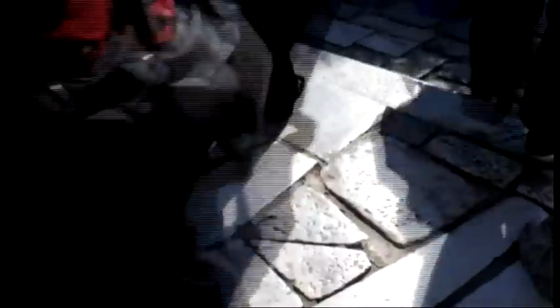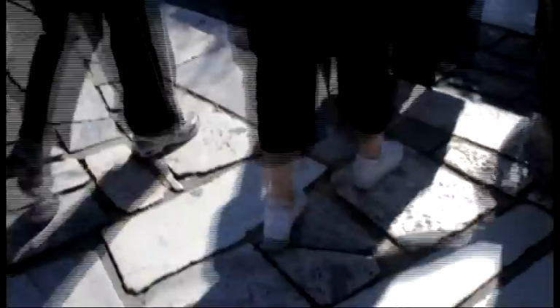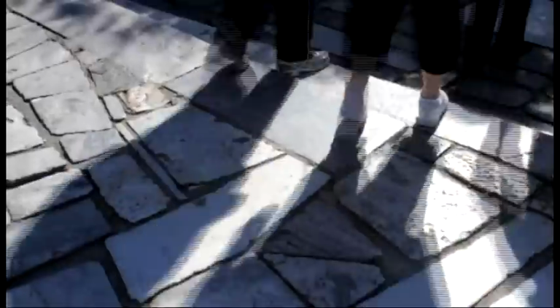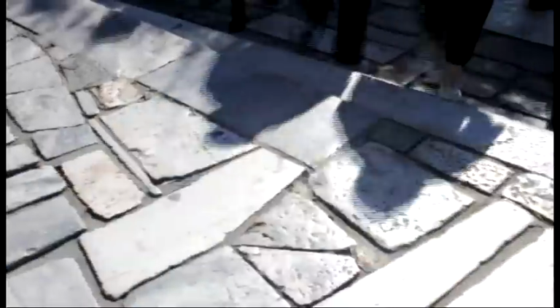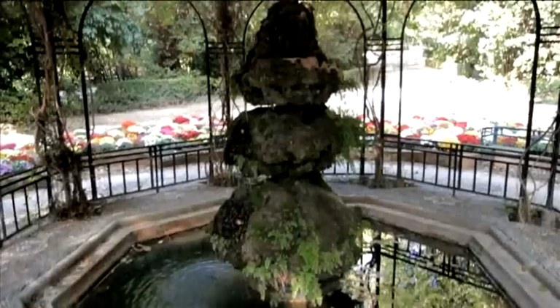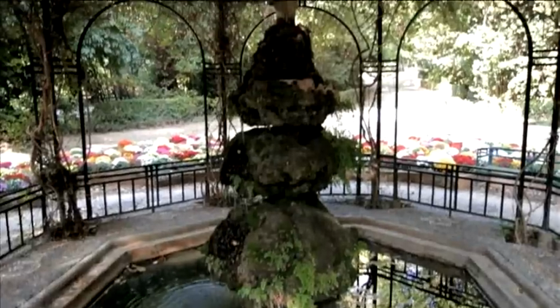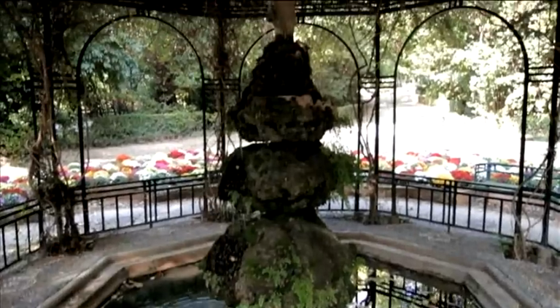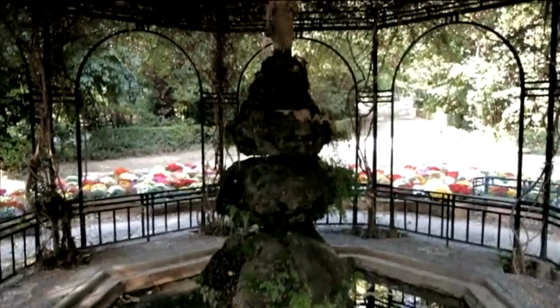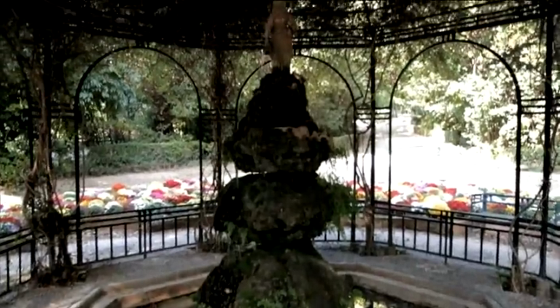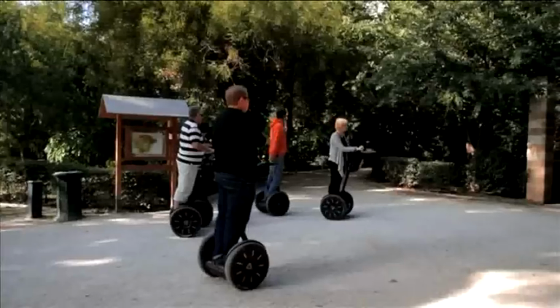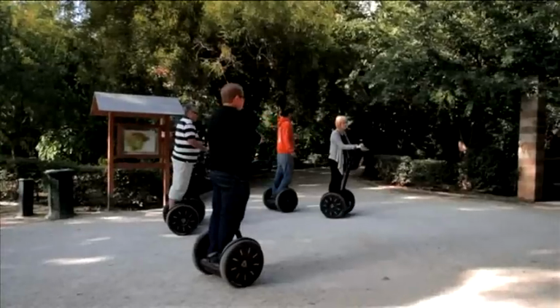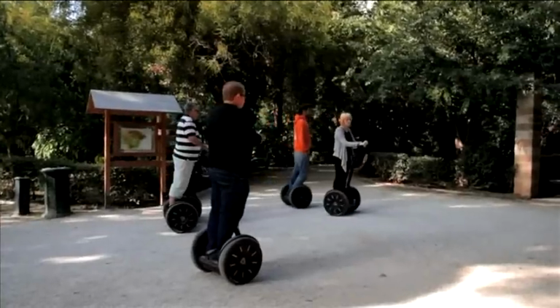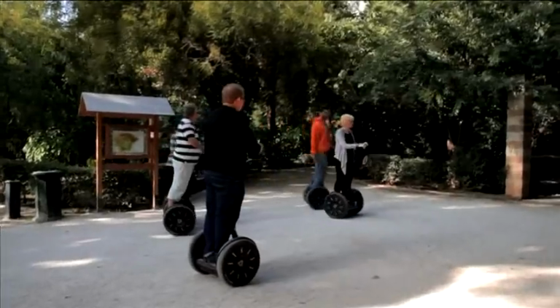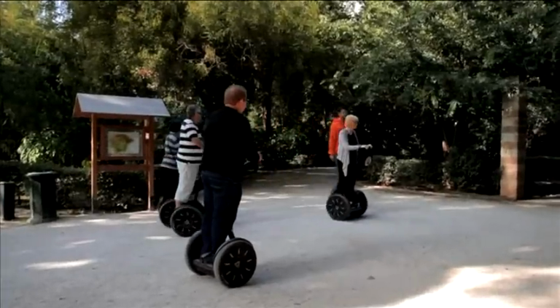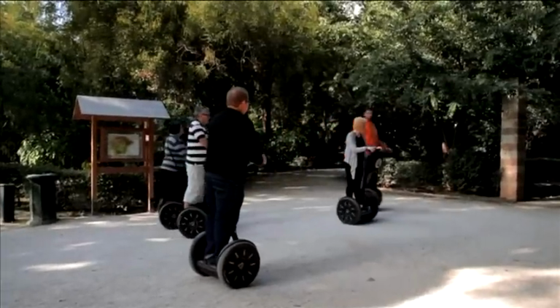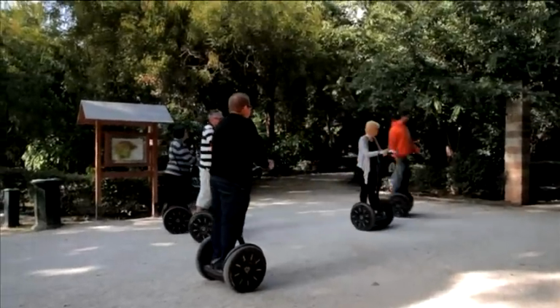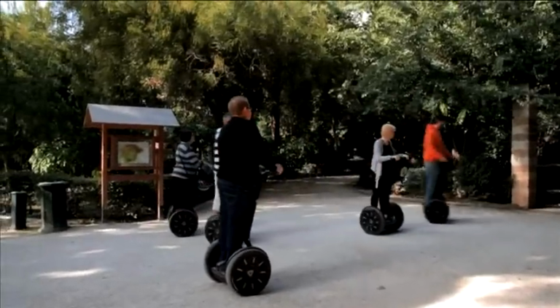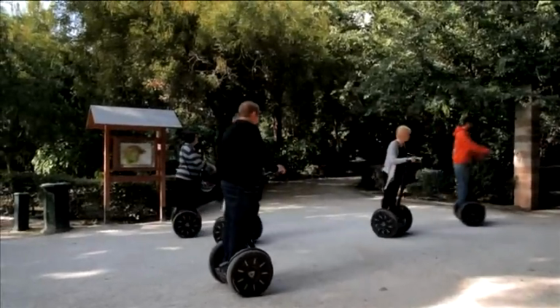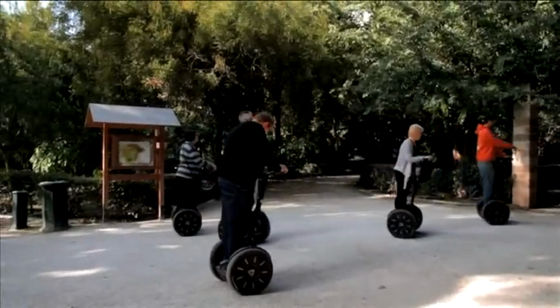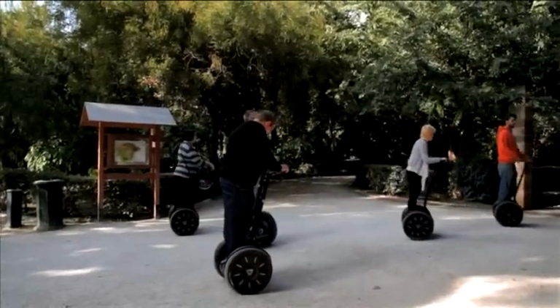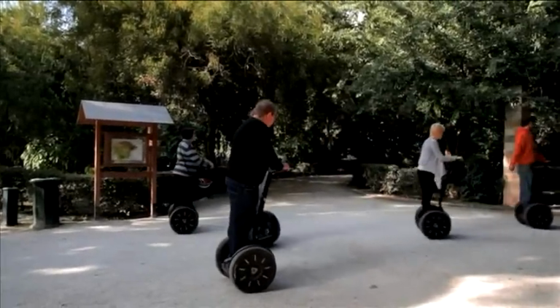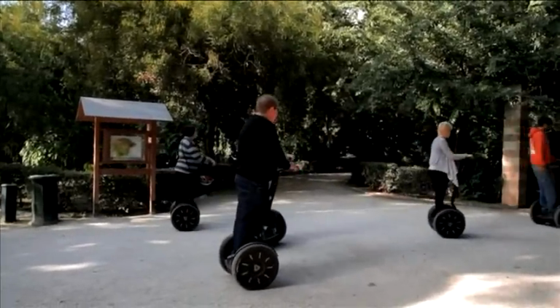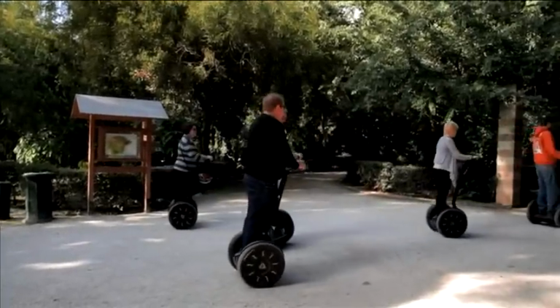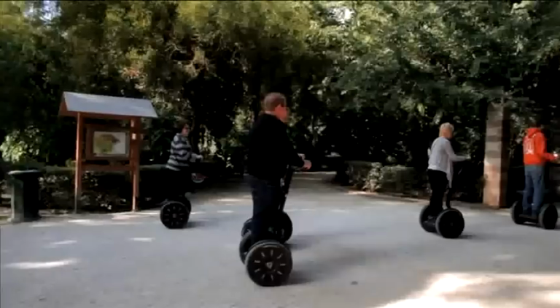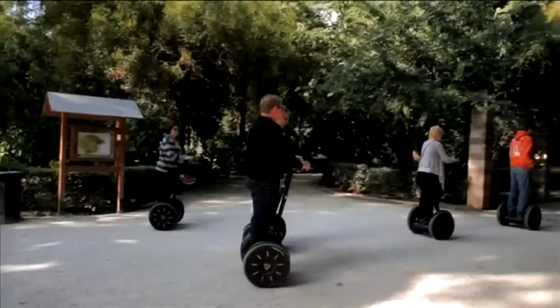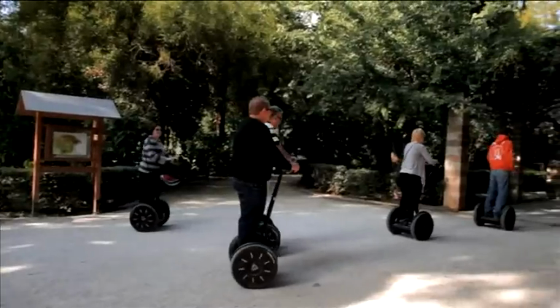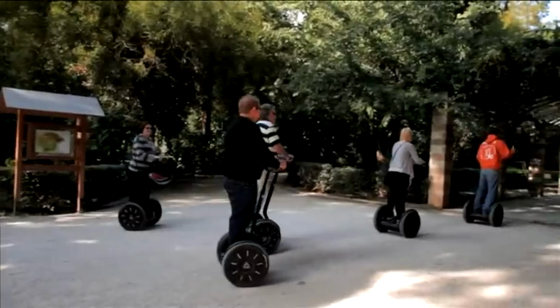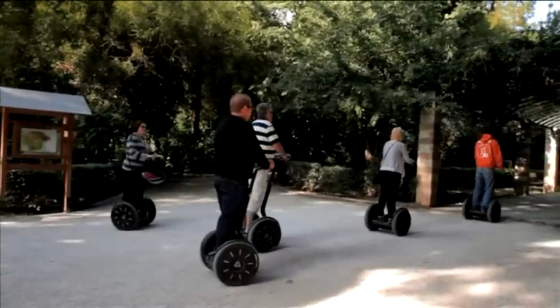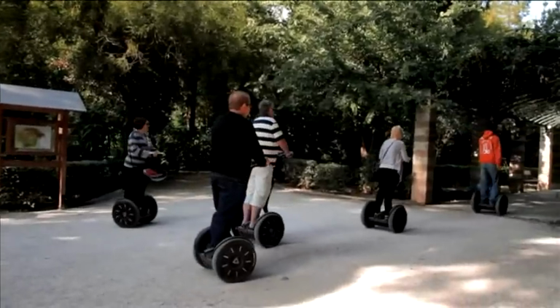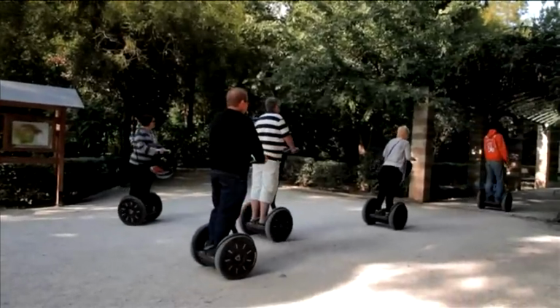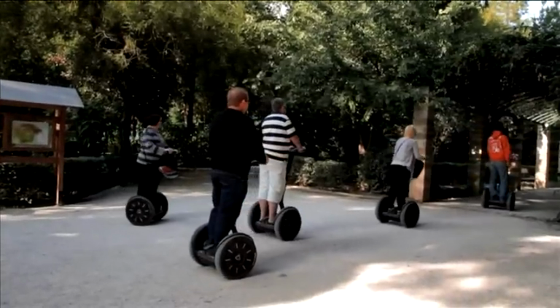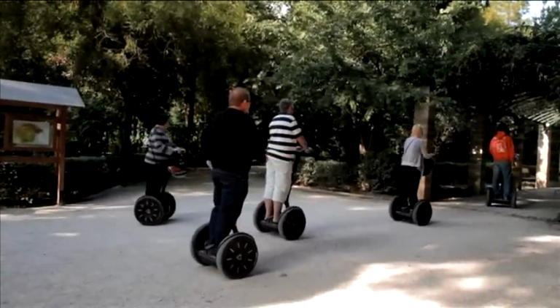If you want to zoom around ancient Athens effortlessly, you can try a Segway tour and roll to all the sites instead of walking. Quite a different way to see it all.